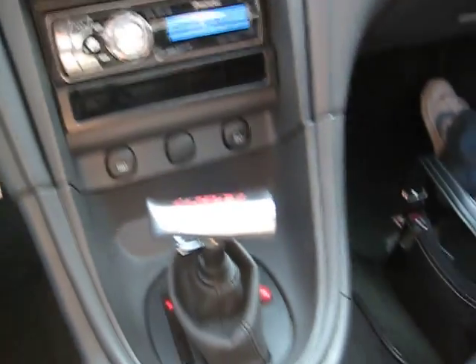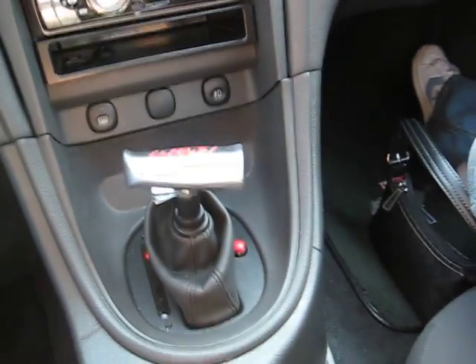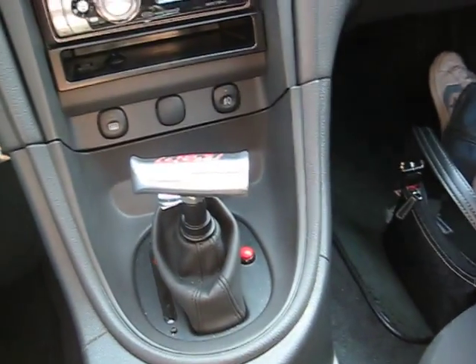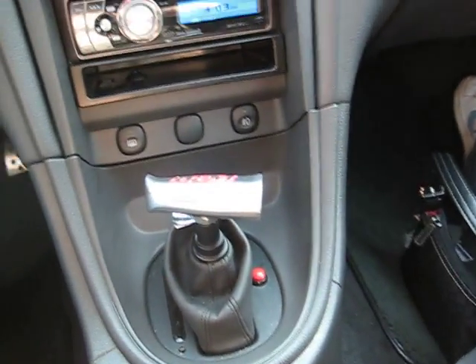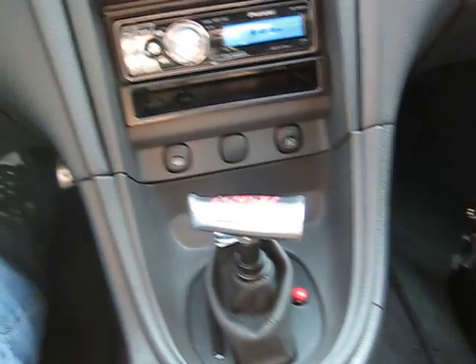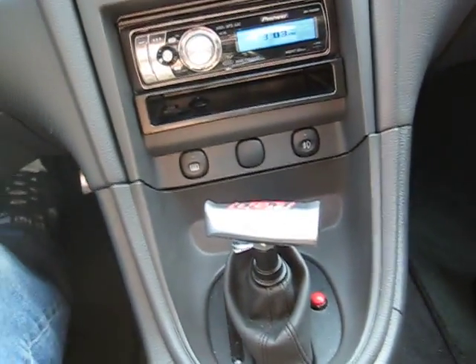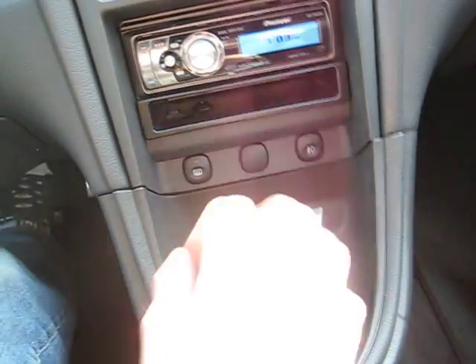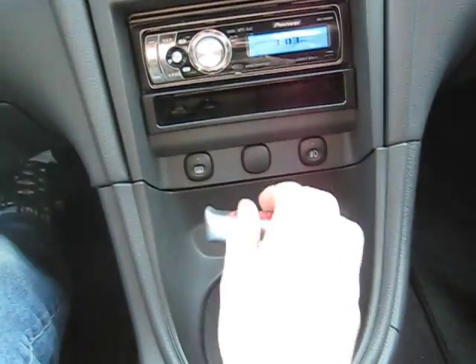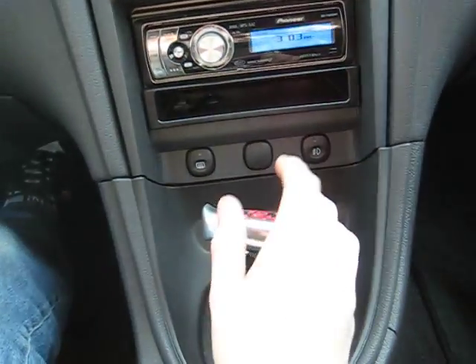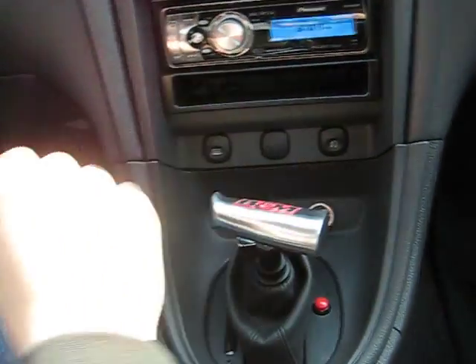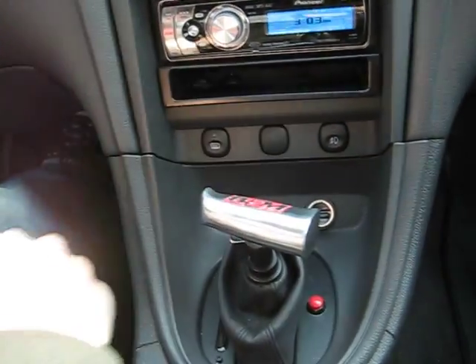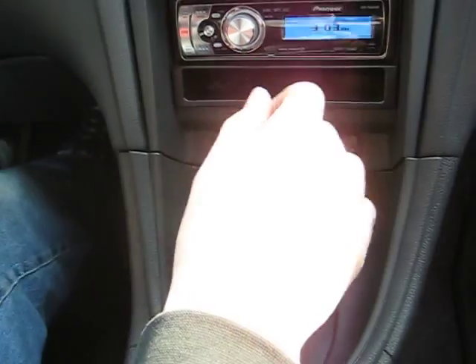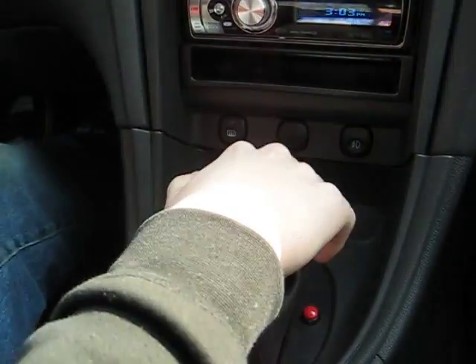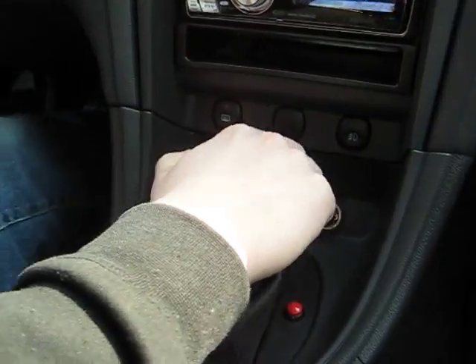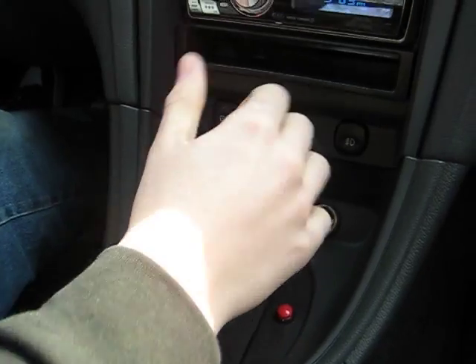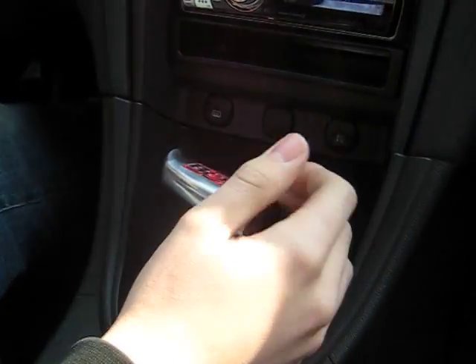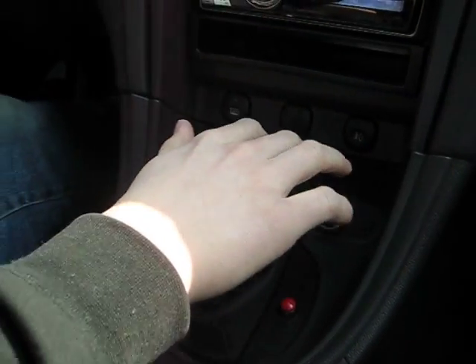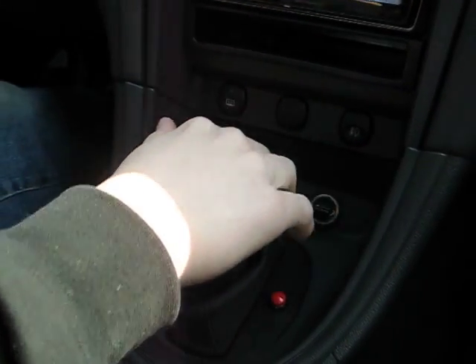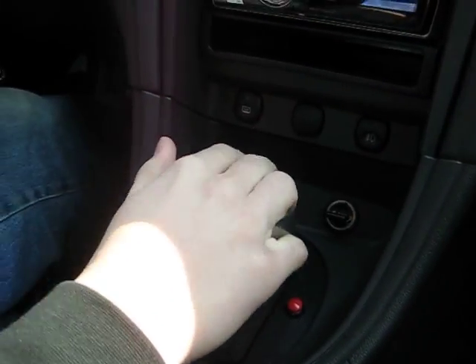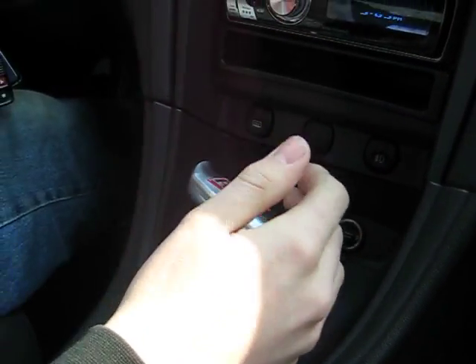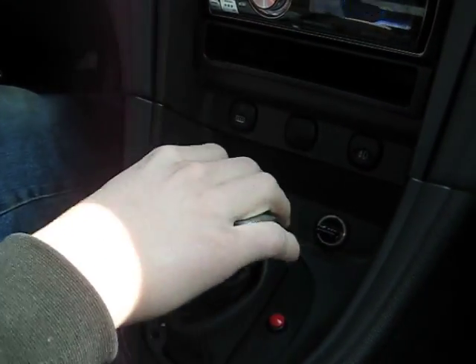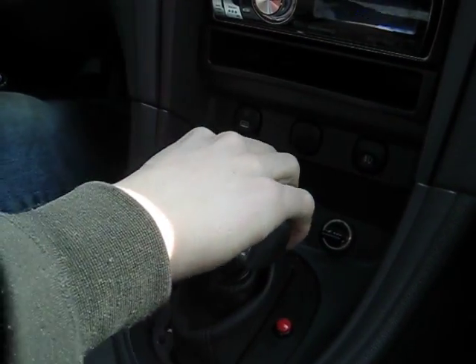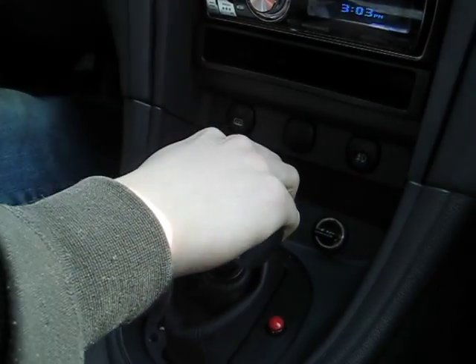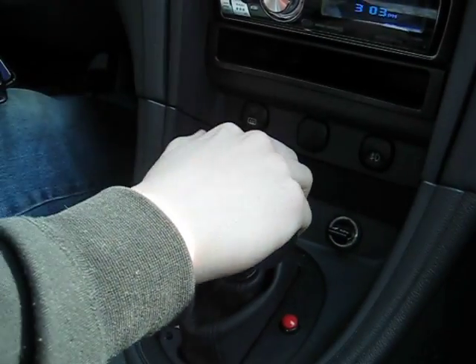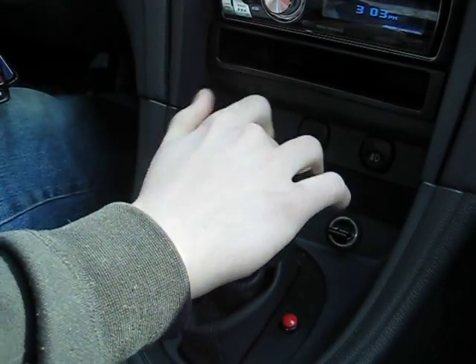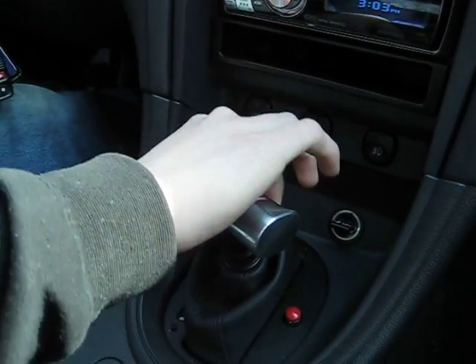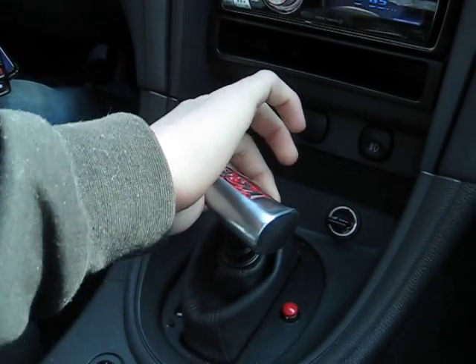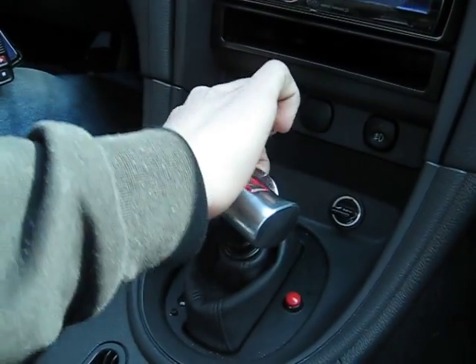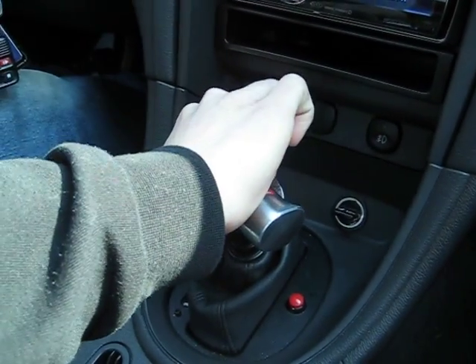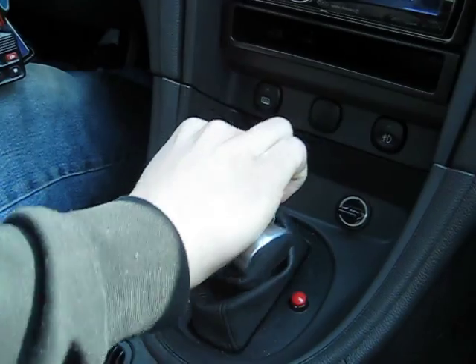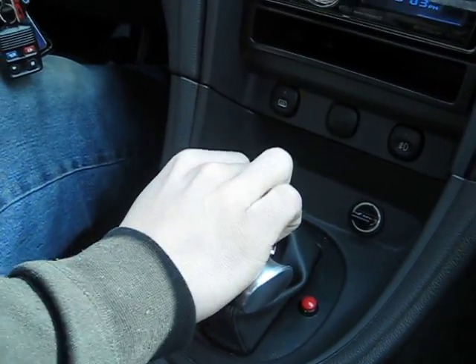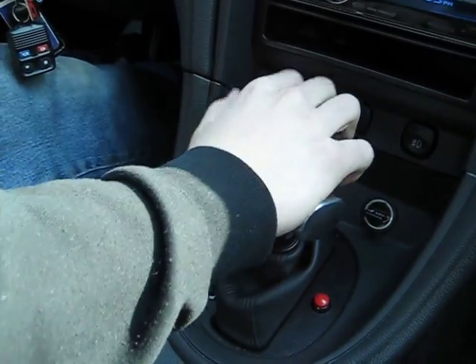This is the B&M hammer shifter. As you see, it's in park right now. What you have to do to get it out of park is lift up on the trigger and pull back once.